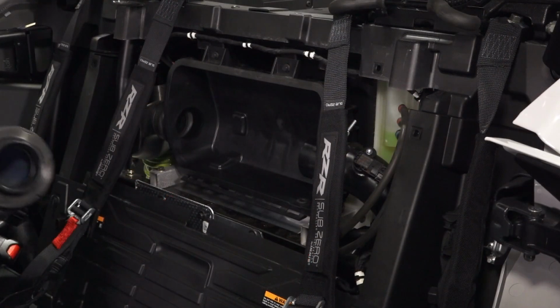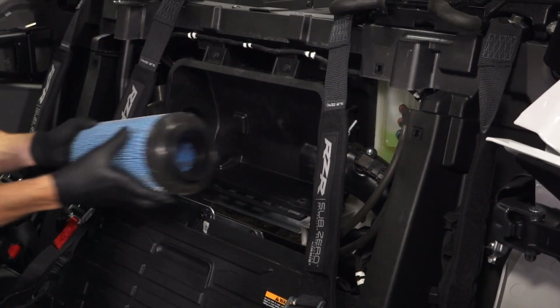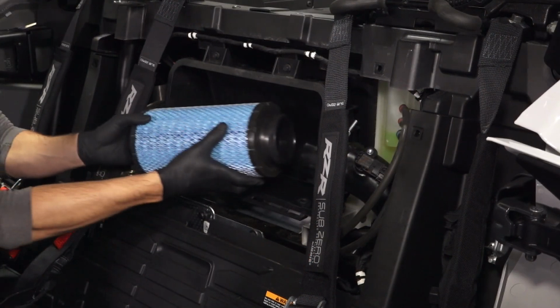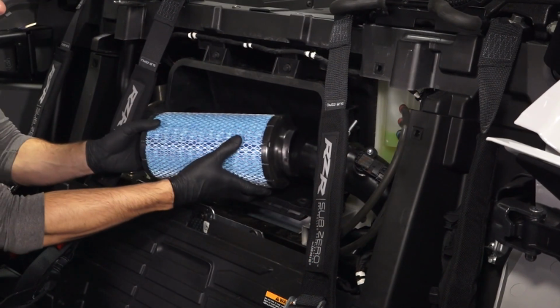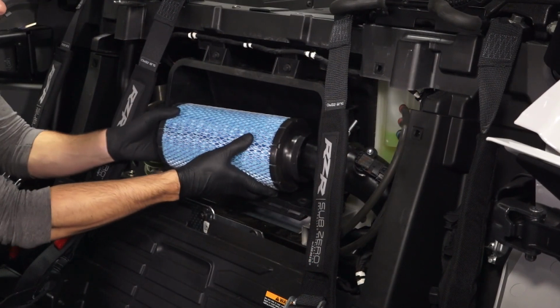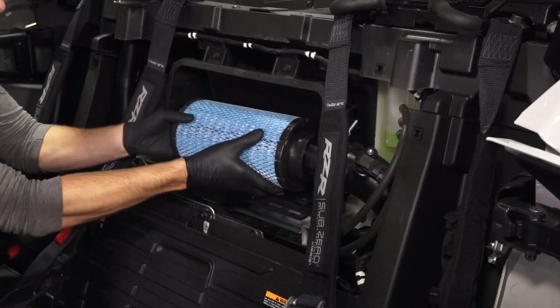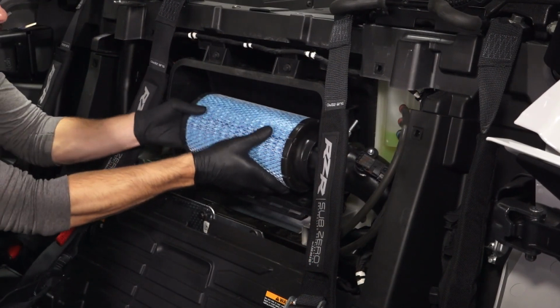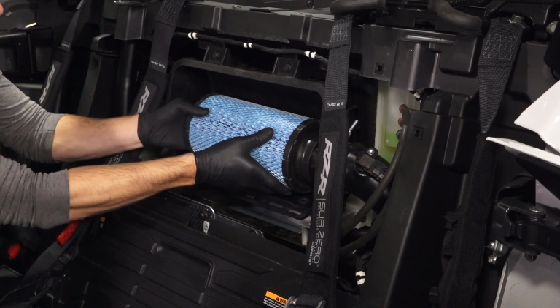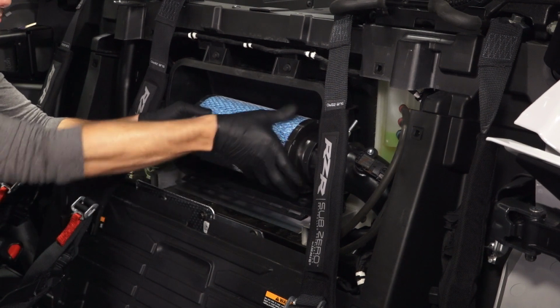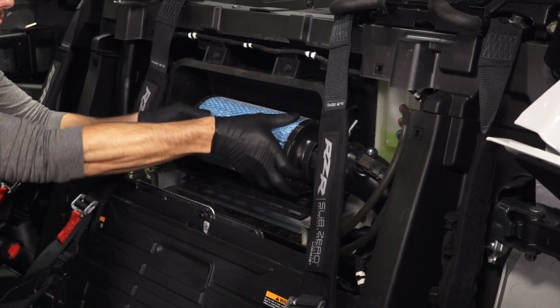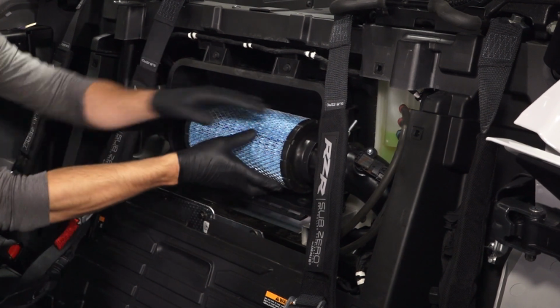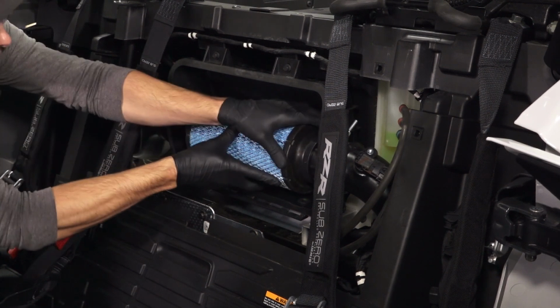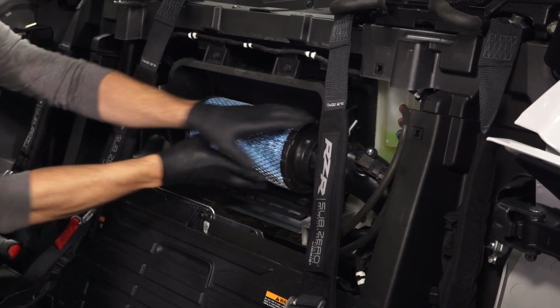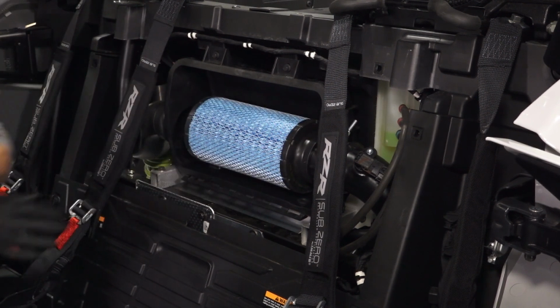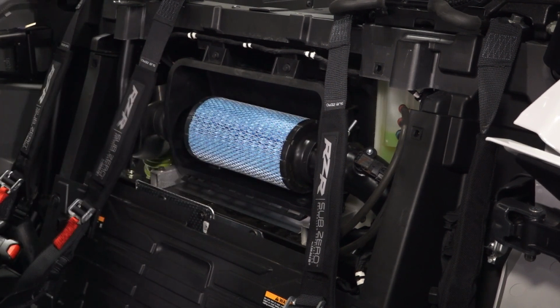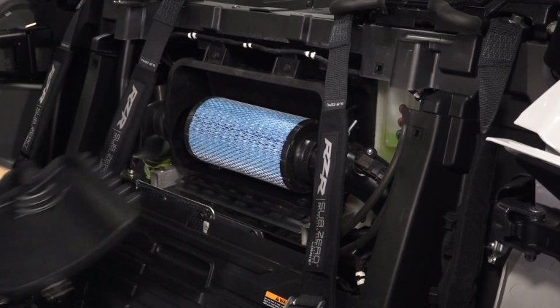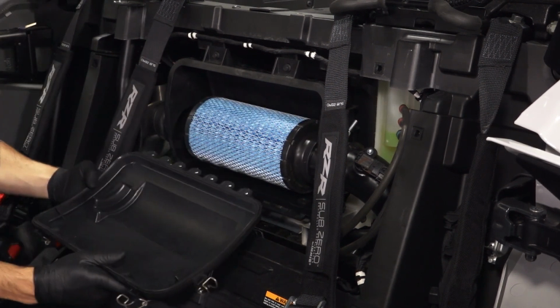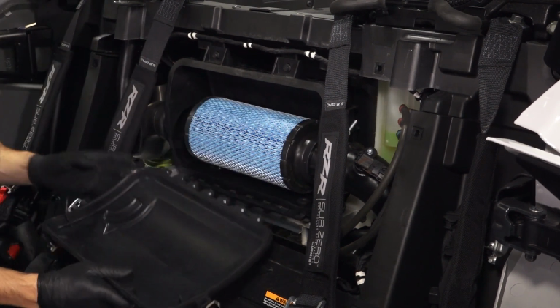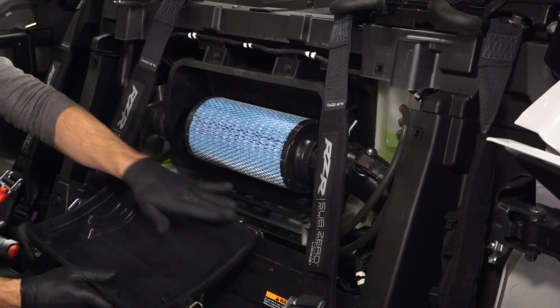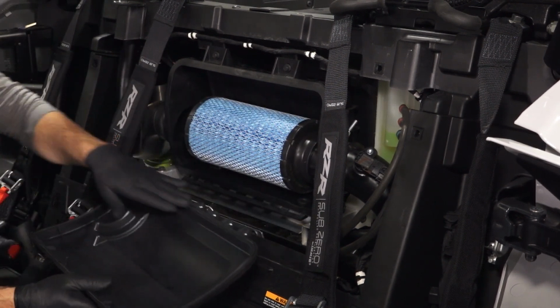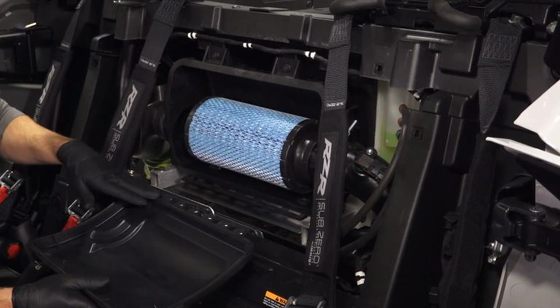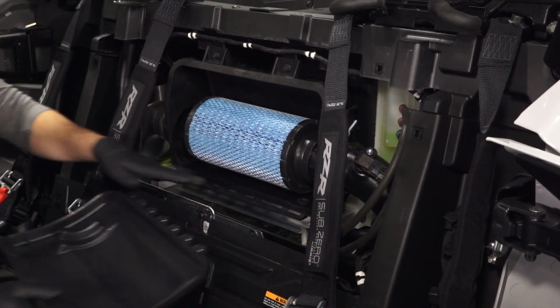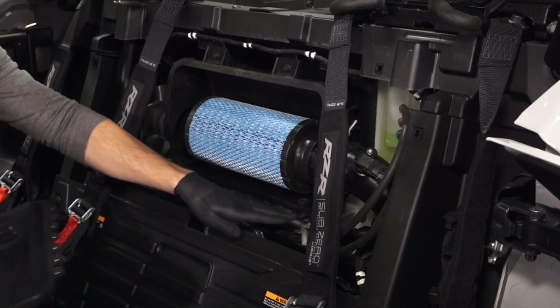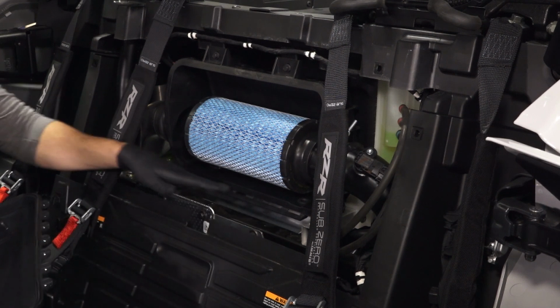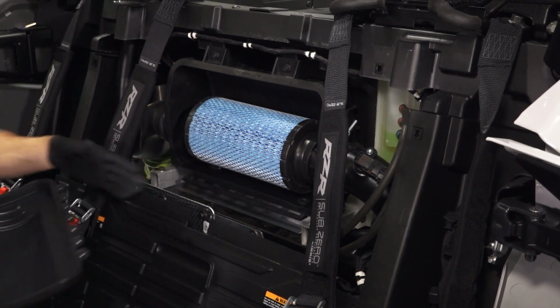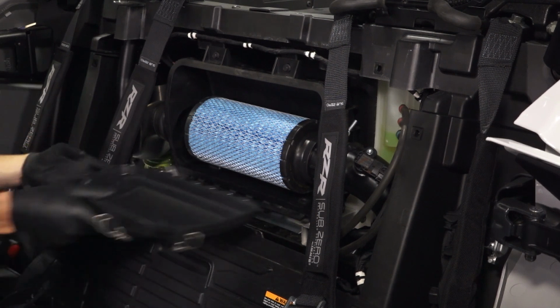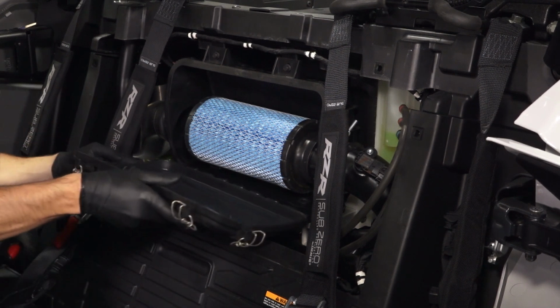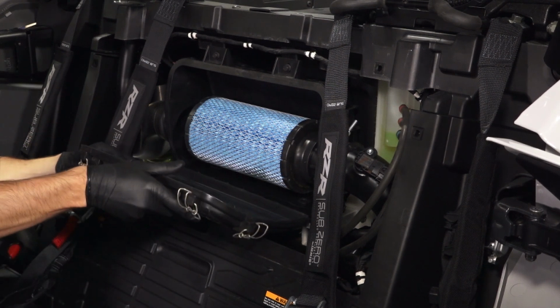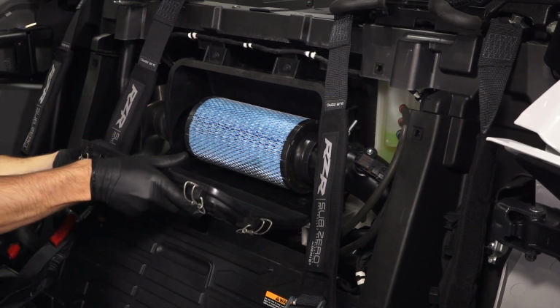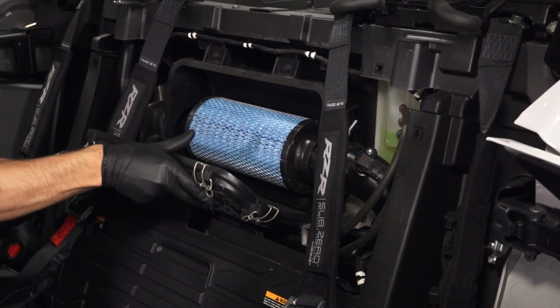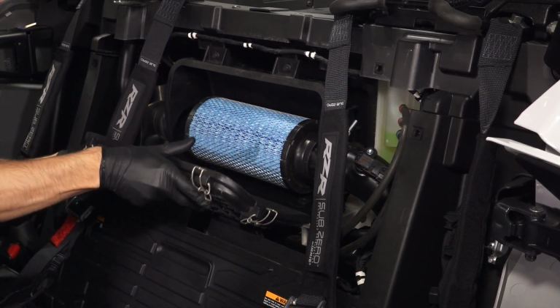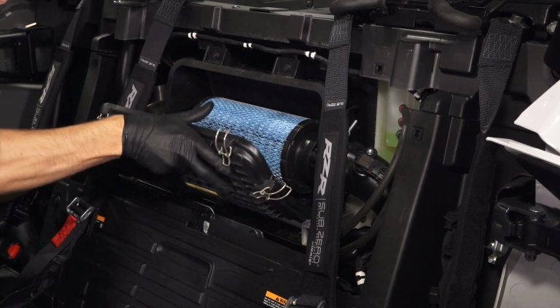Next, reinstall the air filter and ensure it is fully seated. Then reinstall the air box cover by aligning the lower retention tabs and pivoting in.